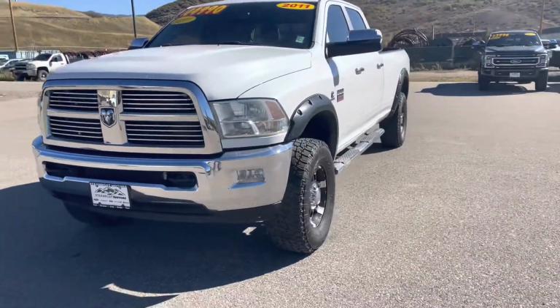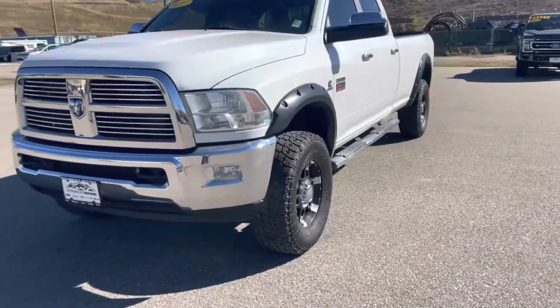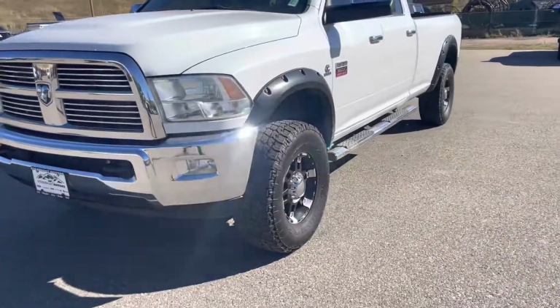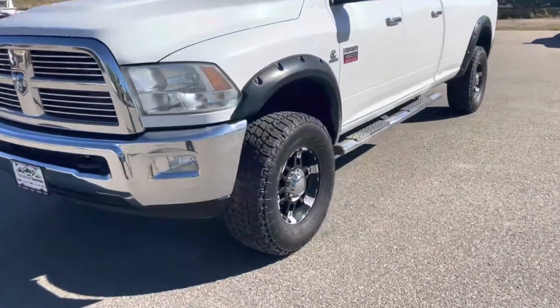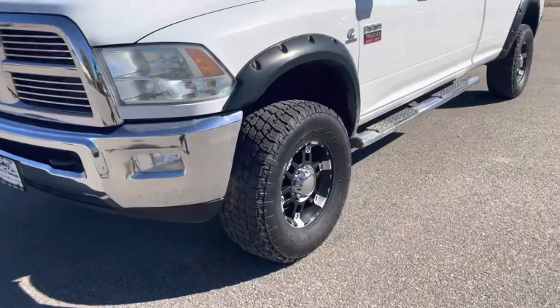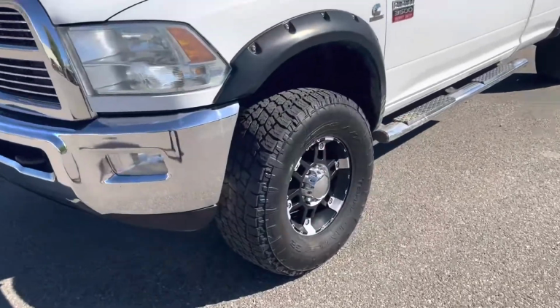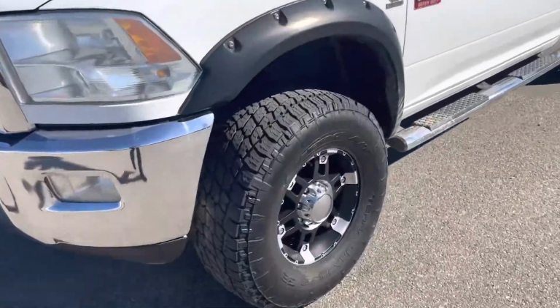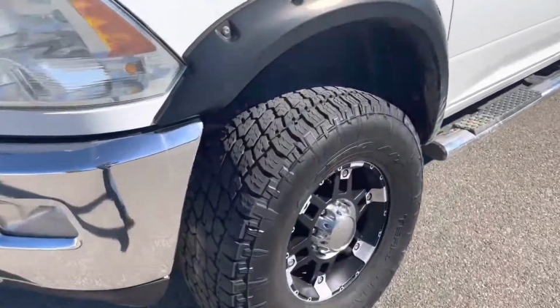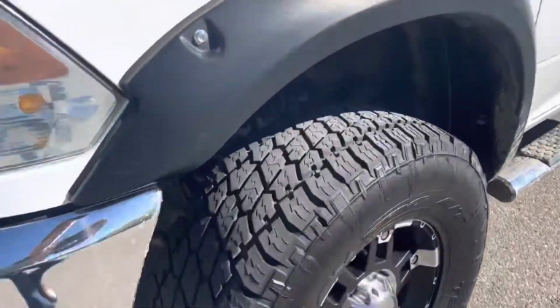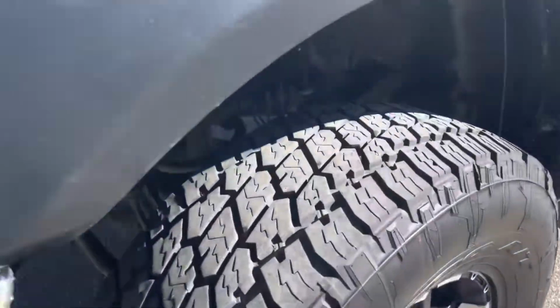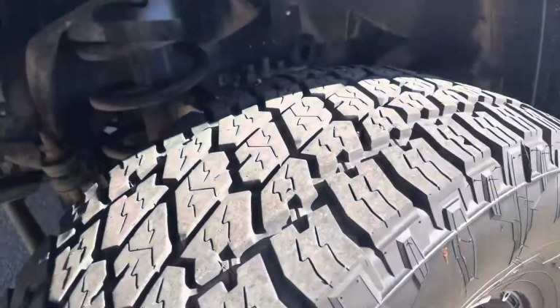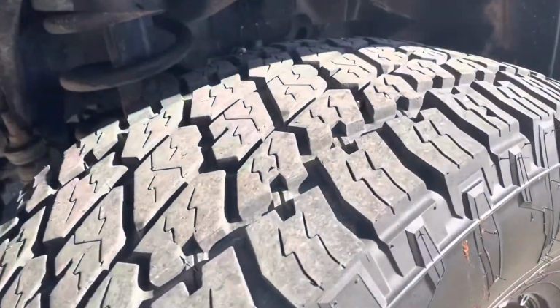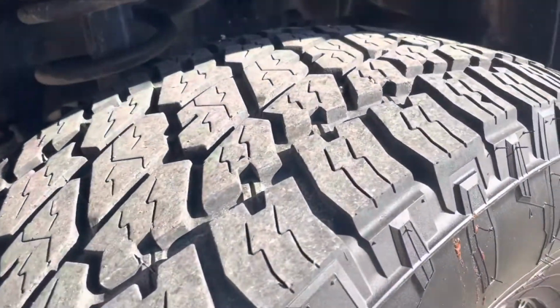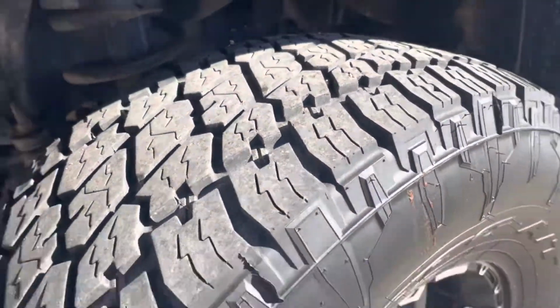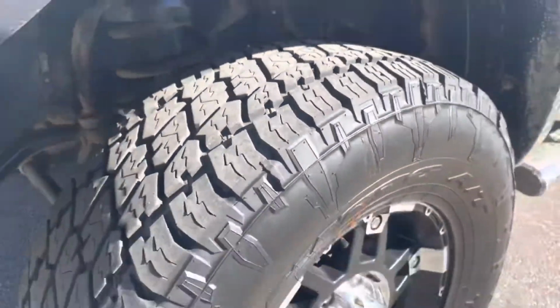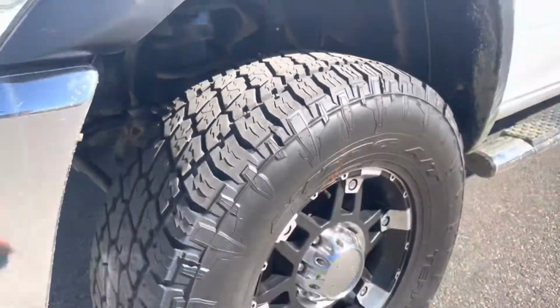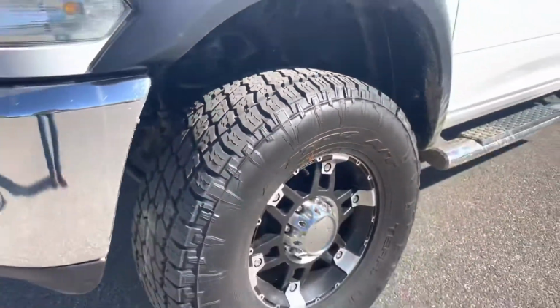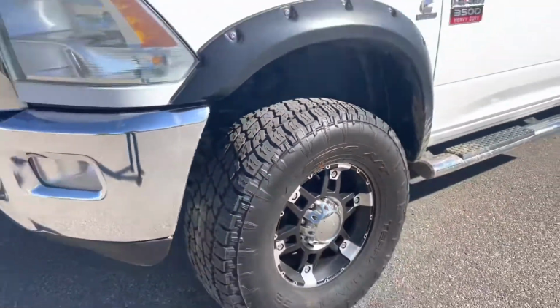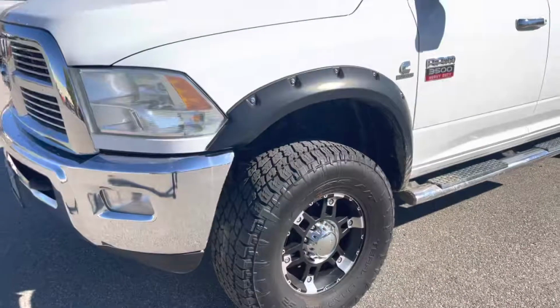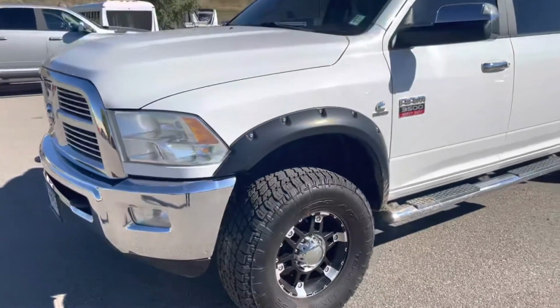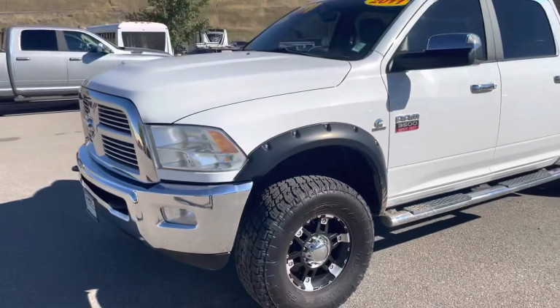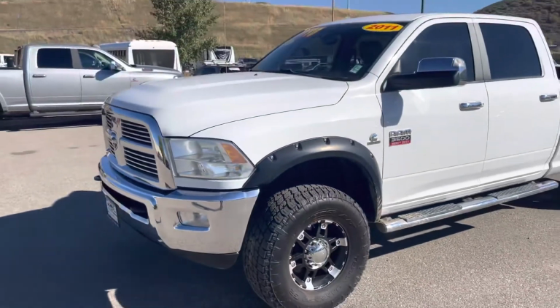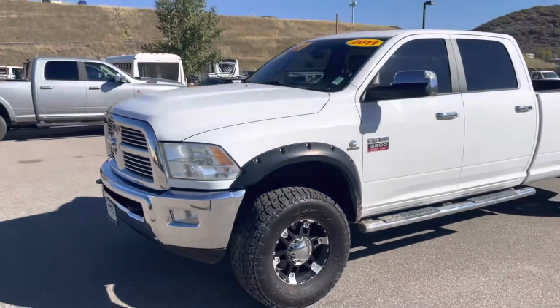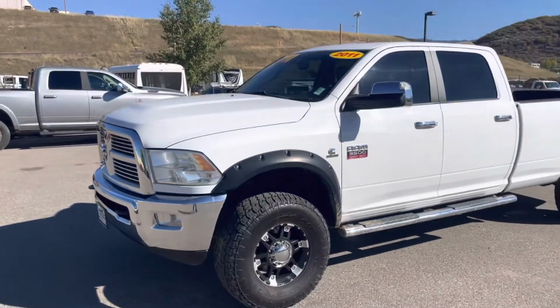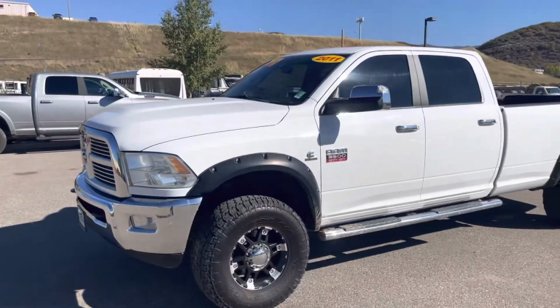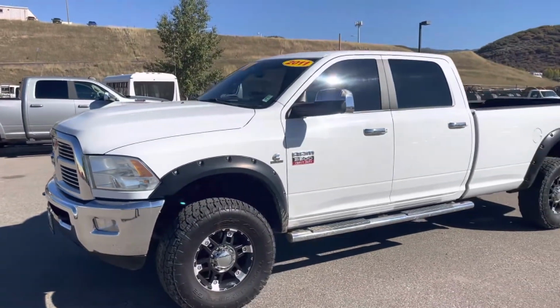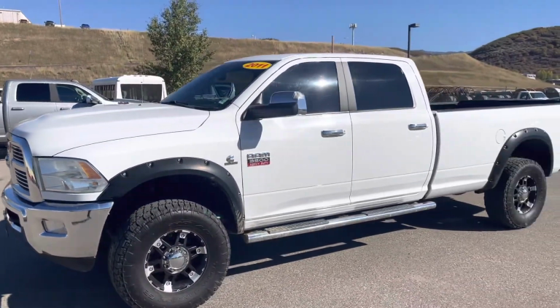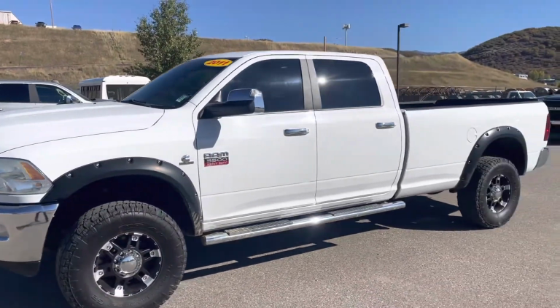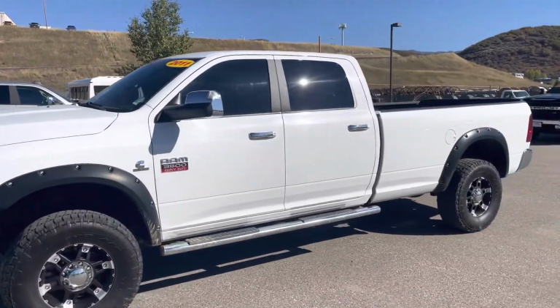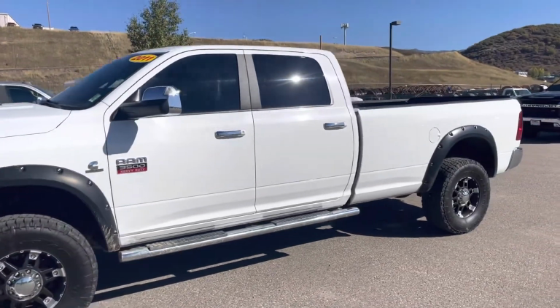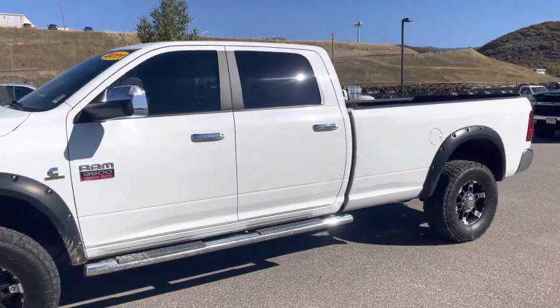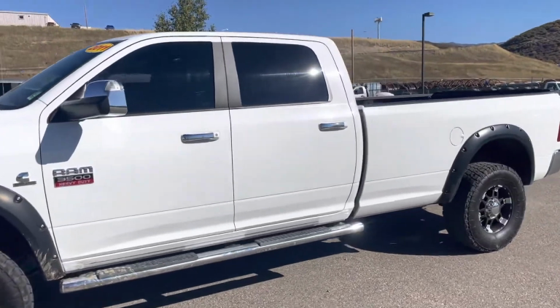A good set of tires on there. Really good-looking truck, well kept.